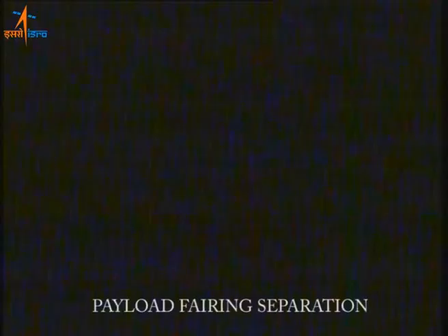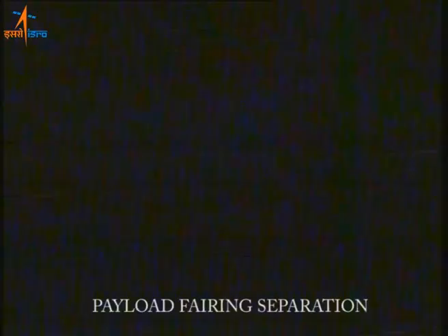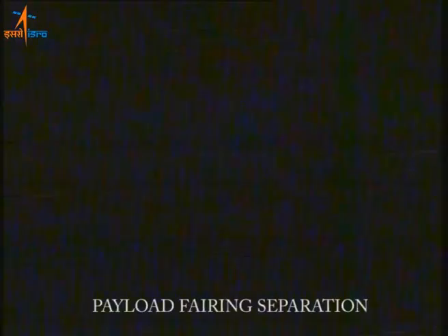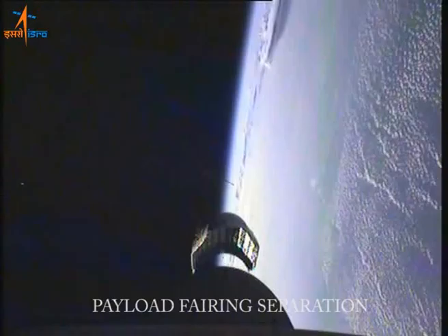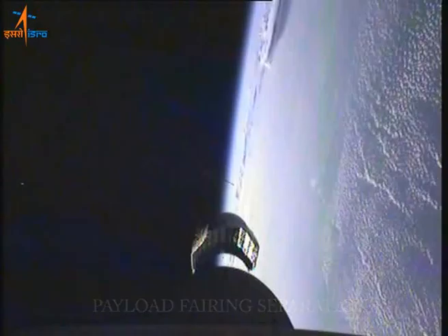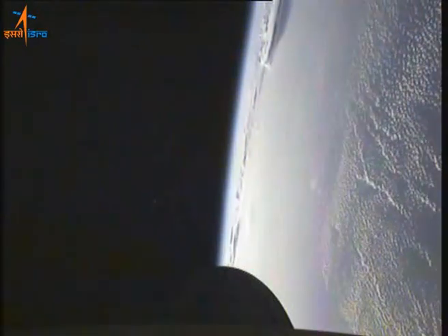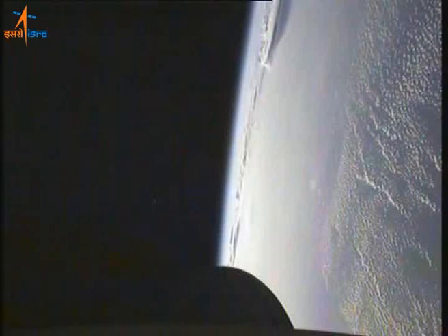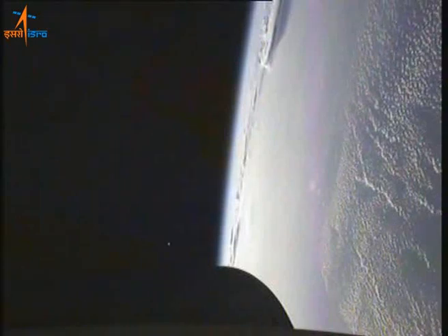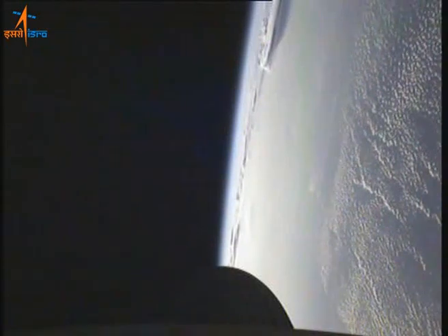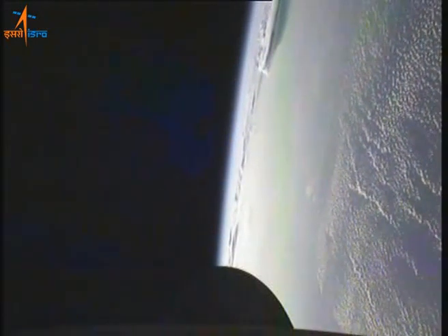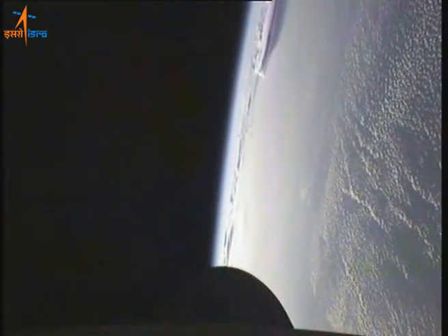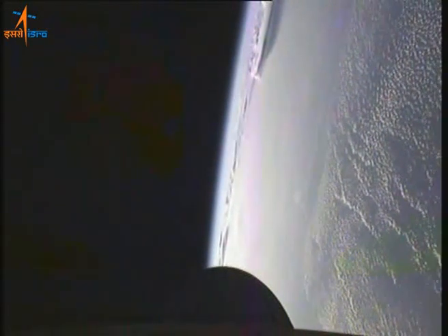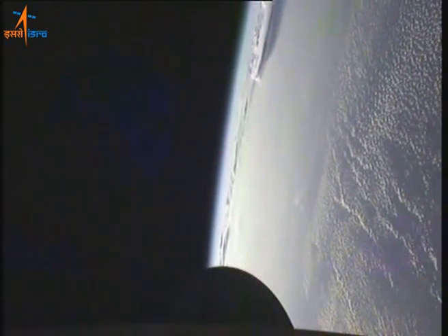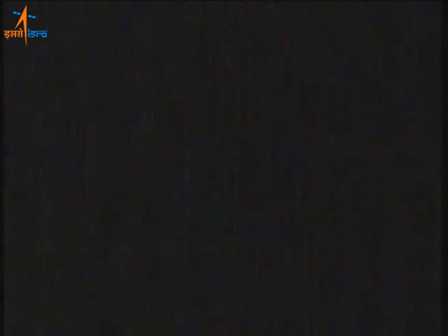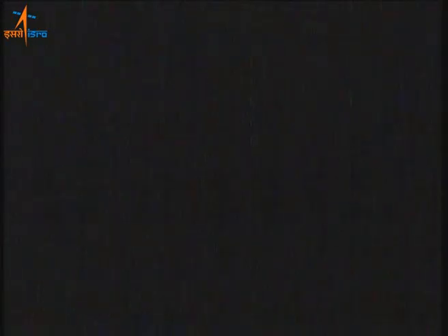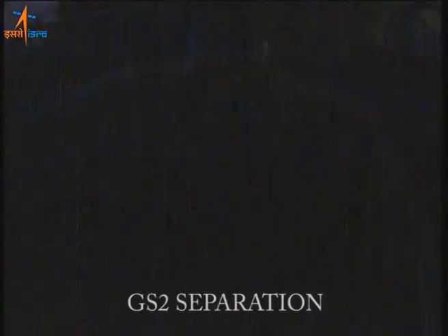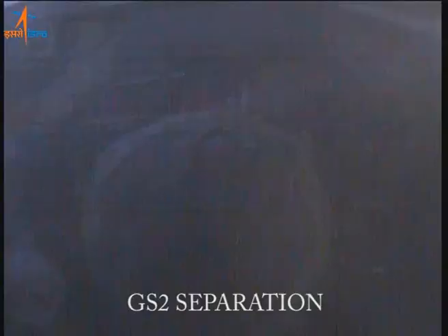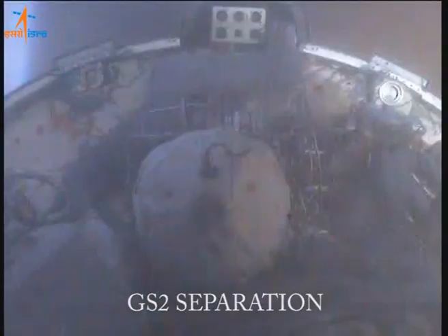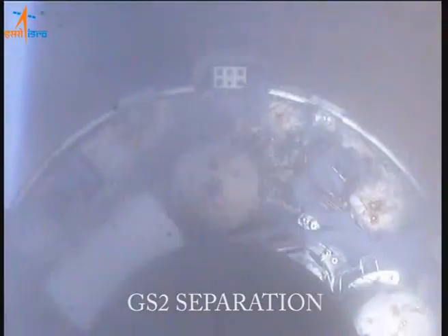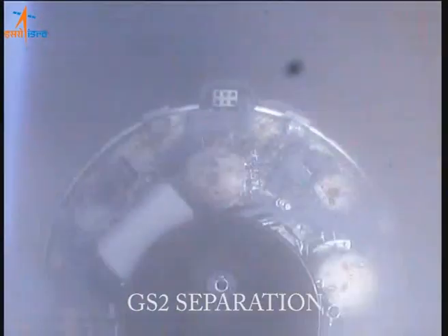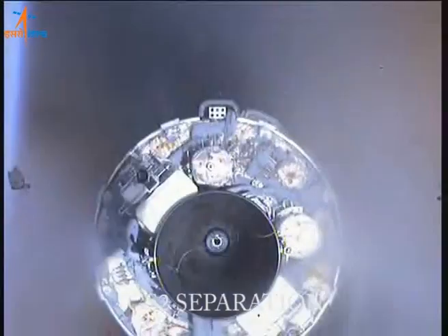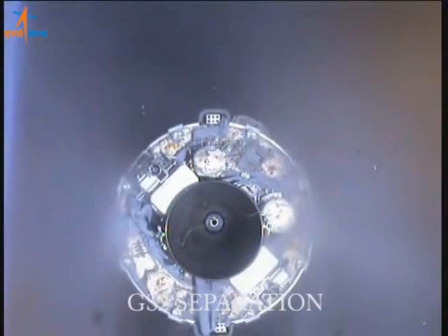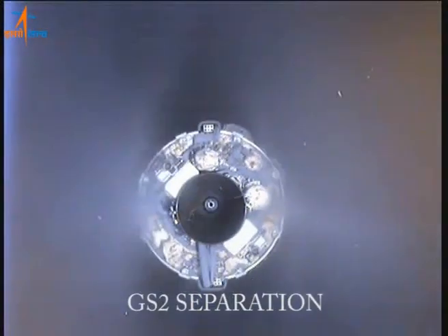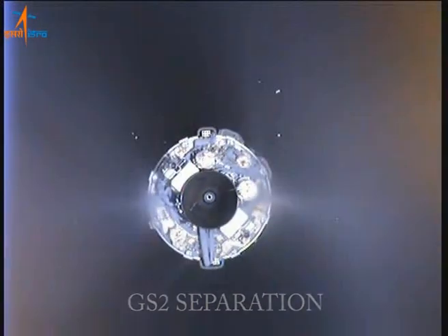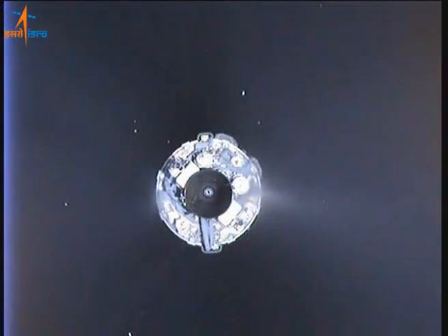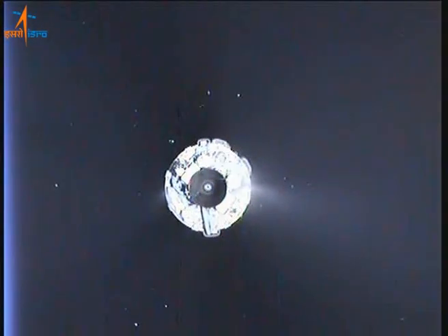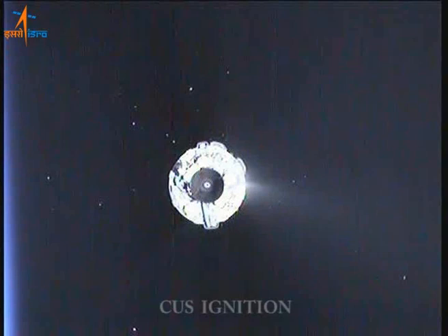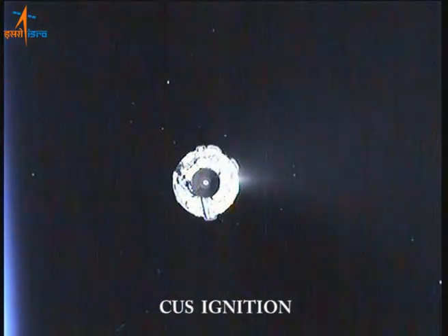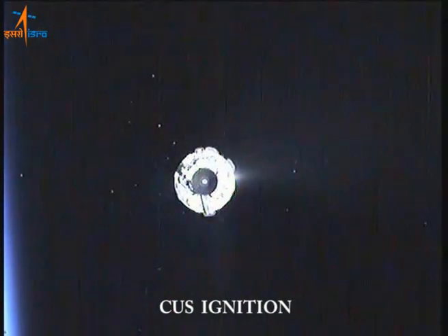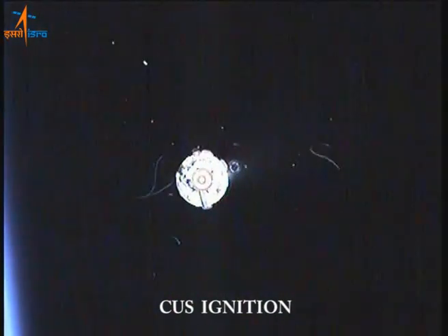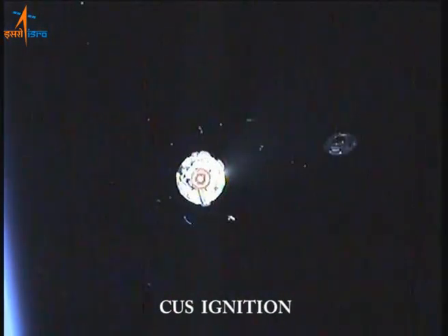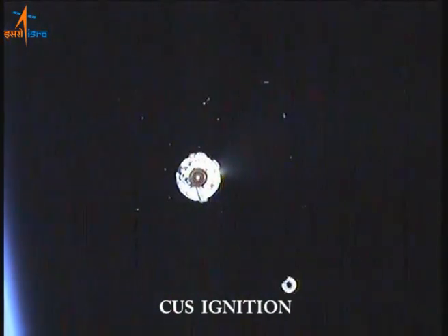Payload fairing, which protects the satellite, is now seen separating. The second stage separates and you can see the ongoing cryogenic stage also. The cryogenic stage ignites.